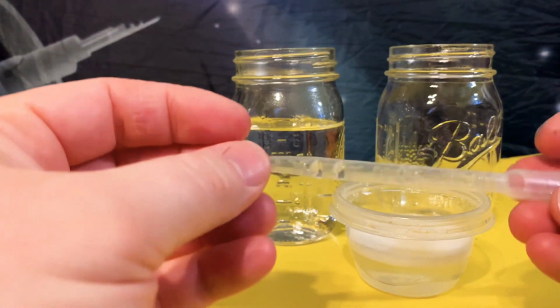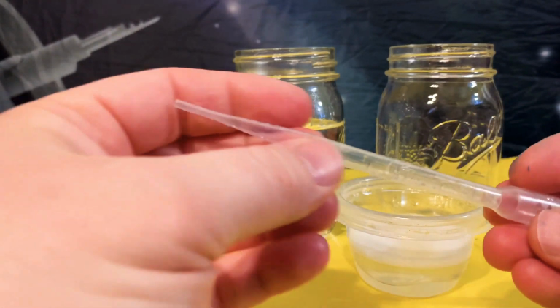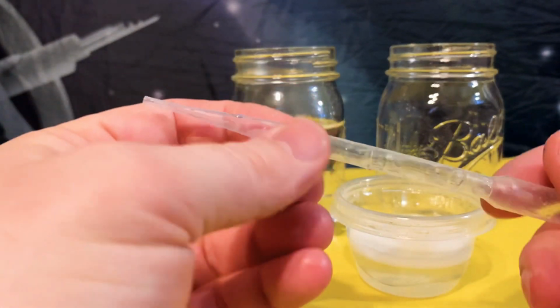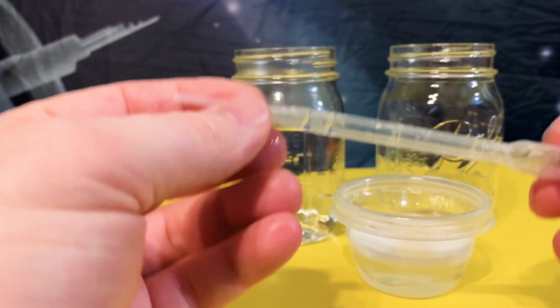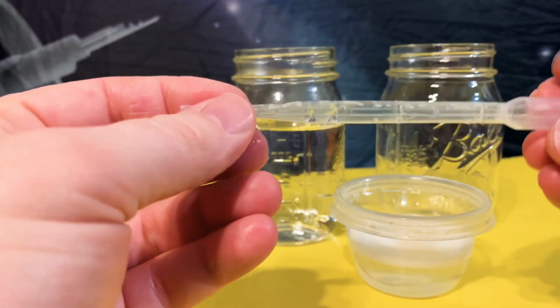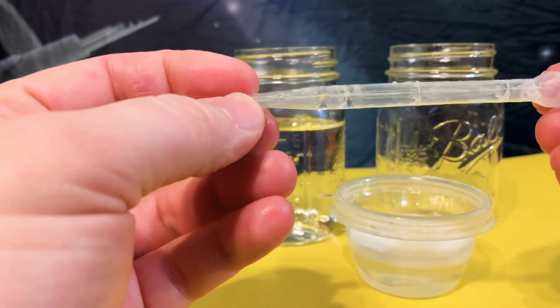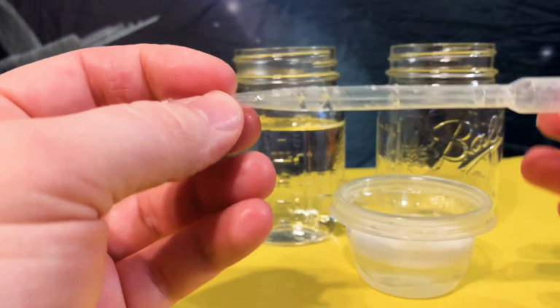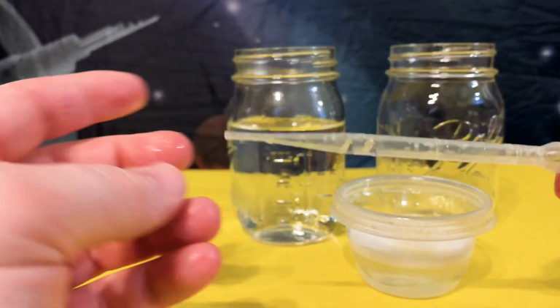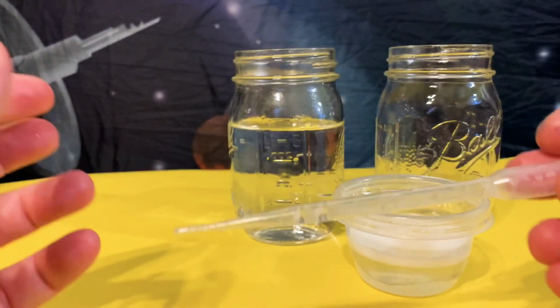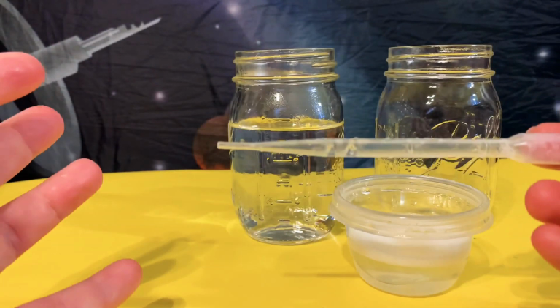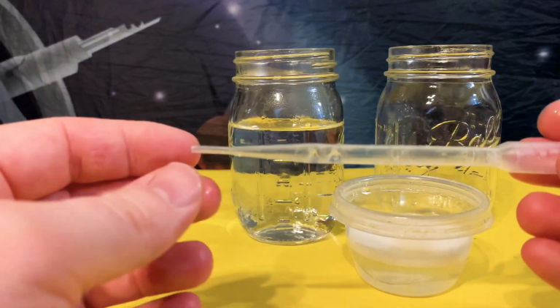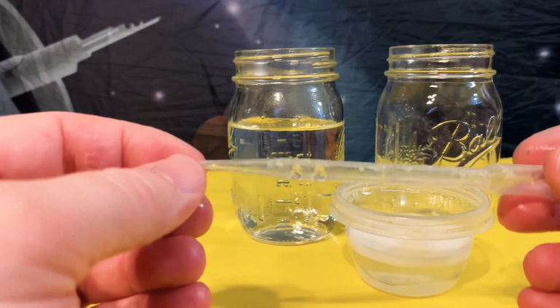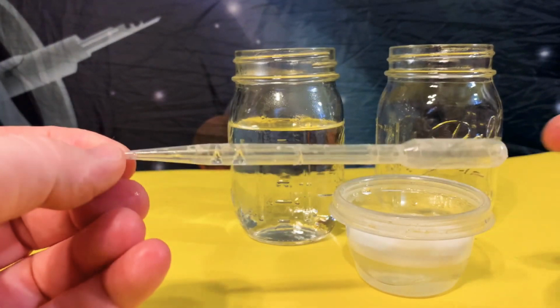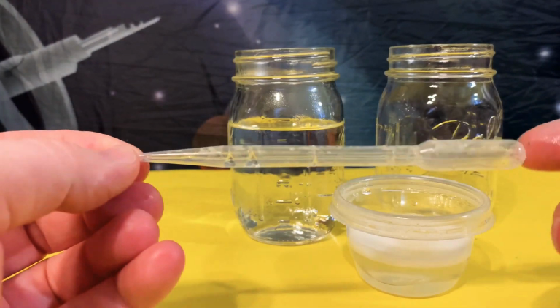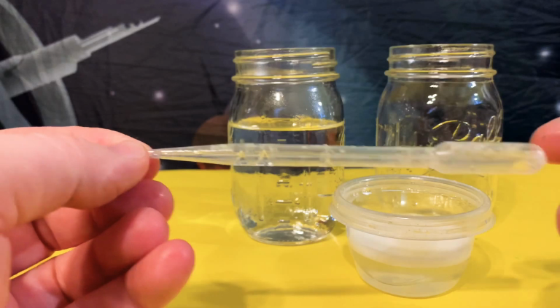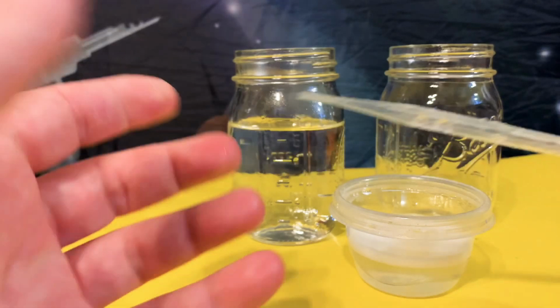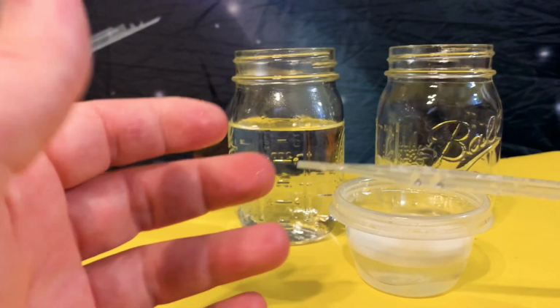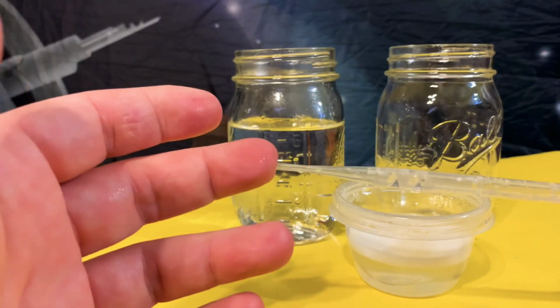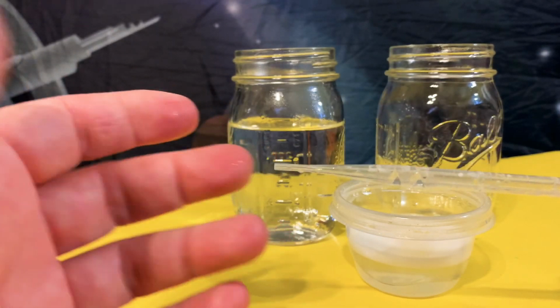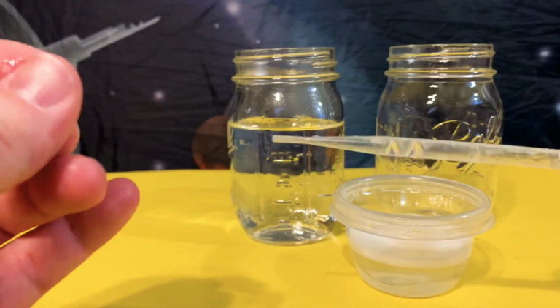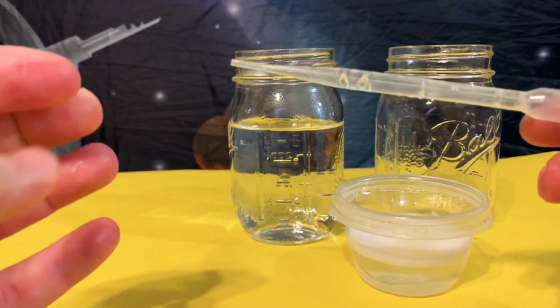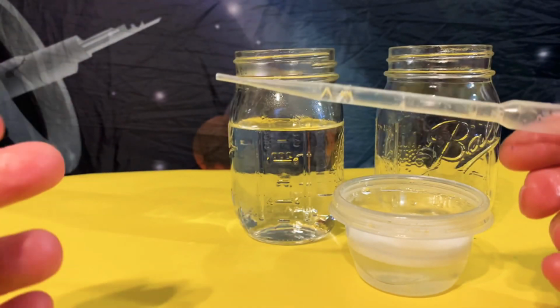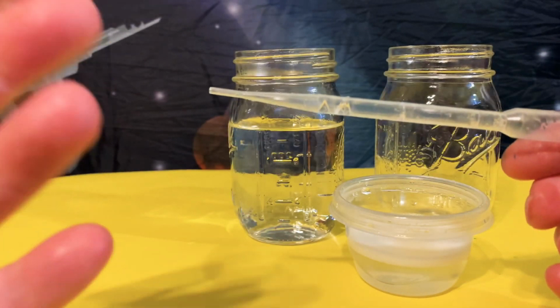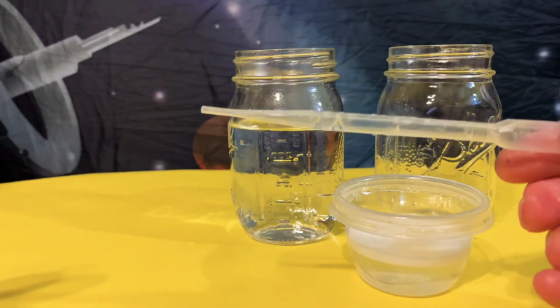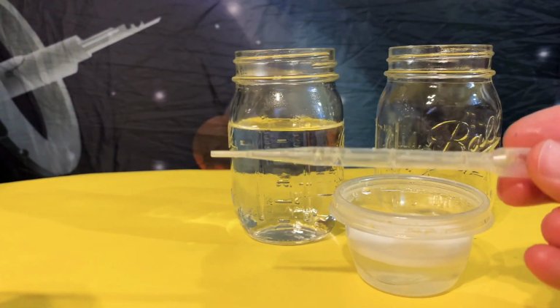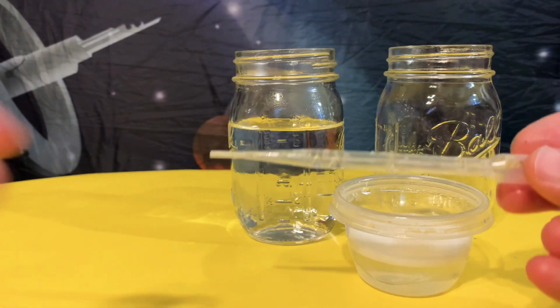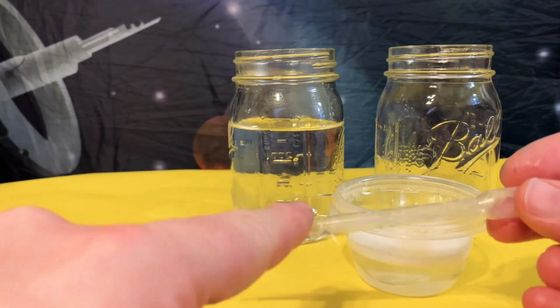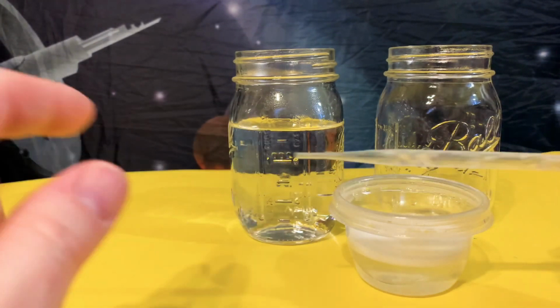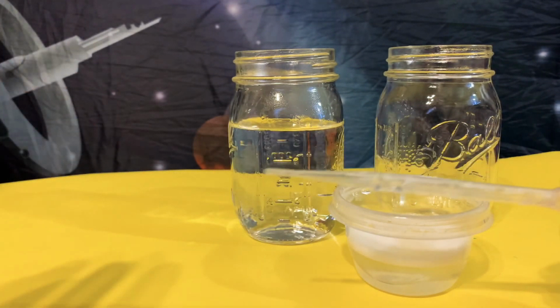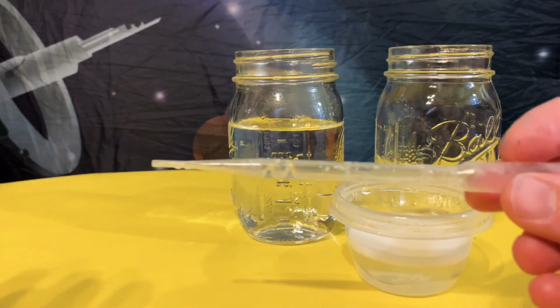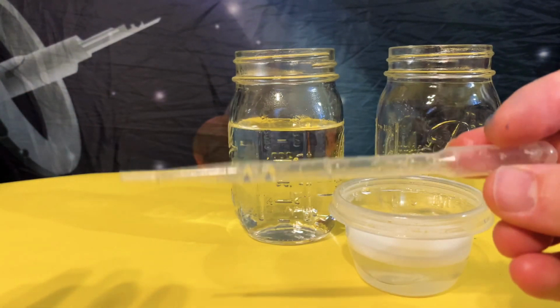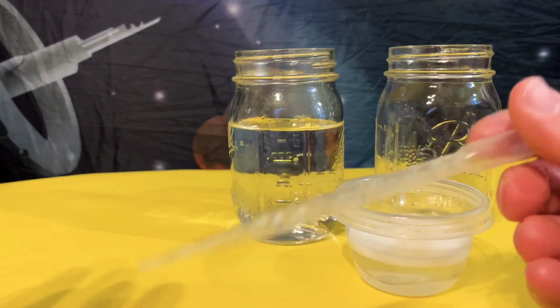These are disposable, but we usually use them multiple times — this one we've had for a couple weeks now. If you're working with certain chemicals, pay attention to instructions. You might want to have one for each chemical, but I tend to clean these out.